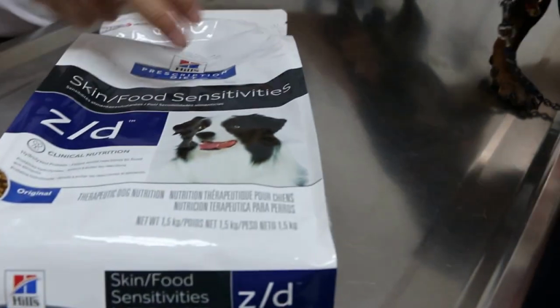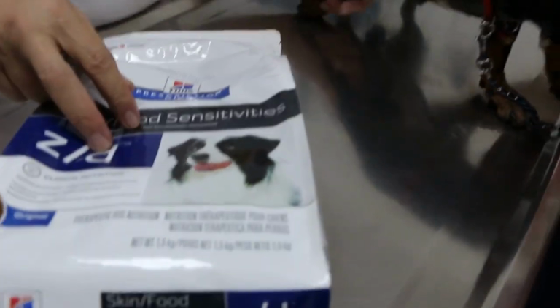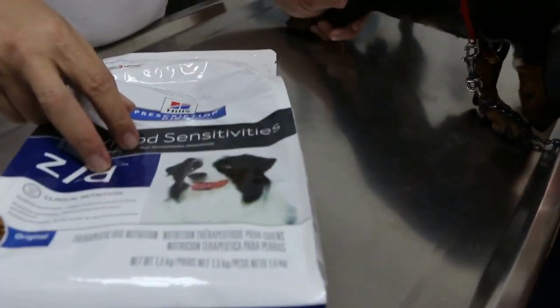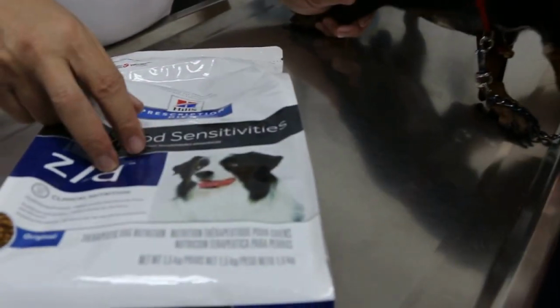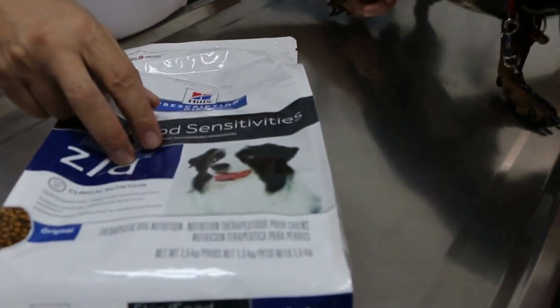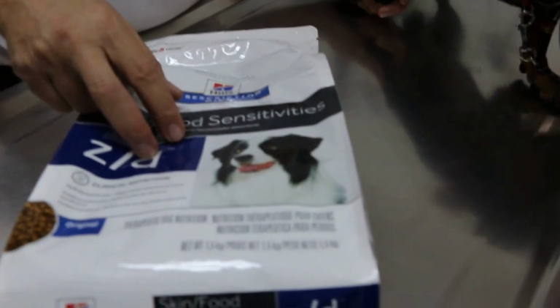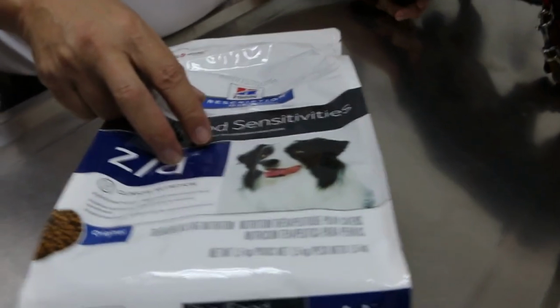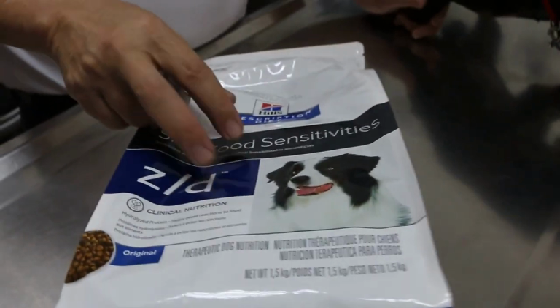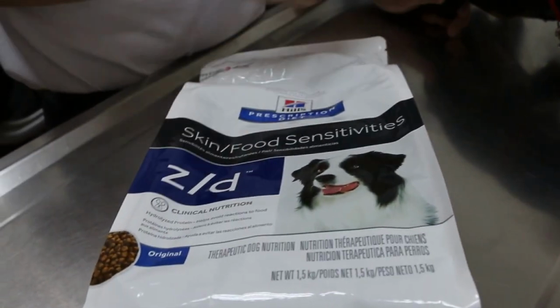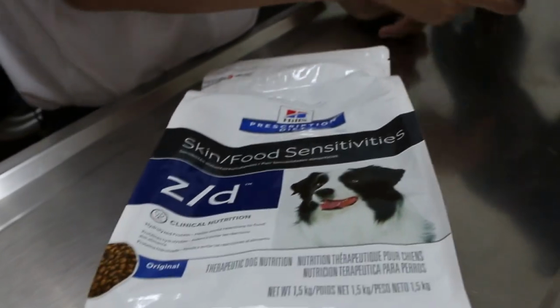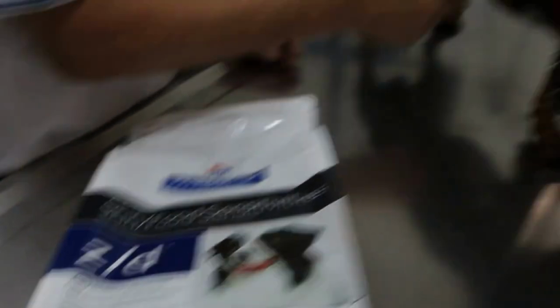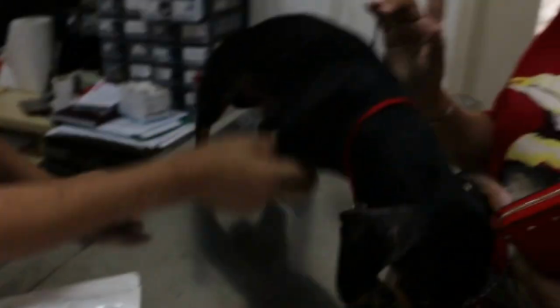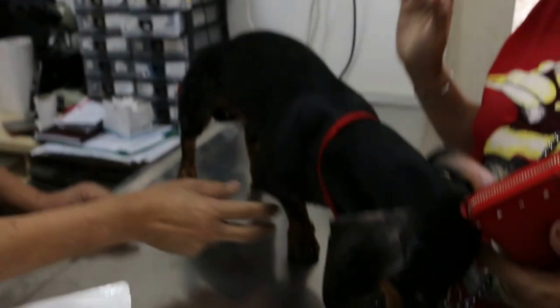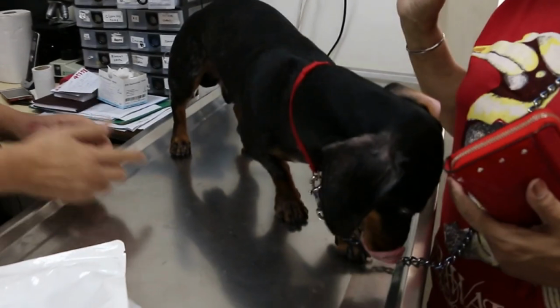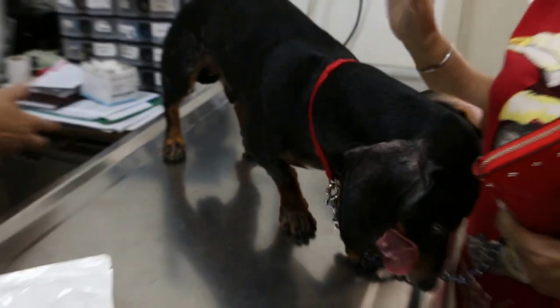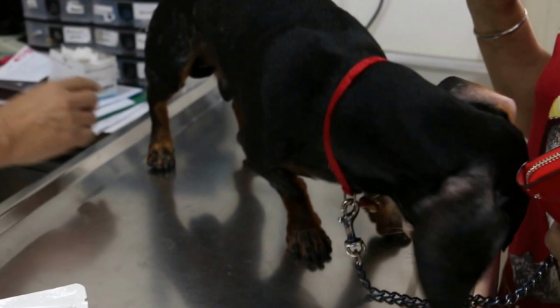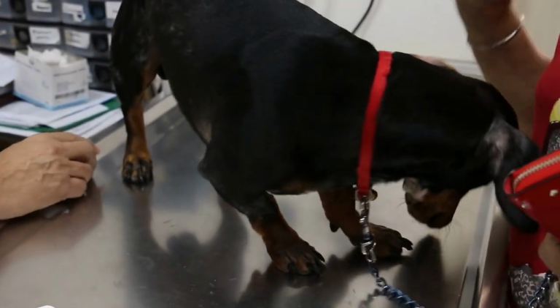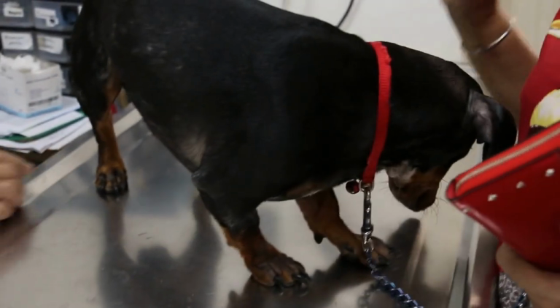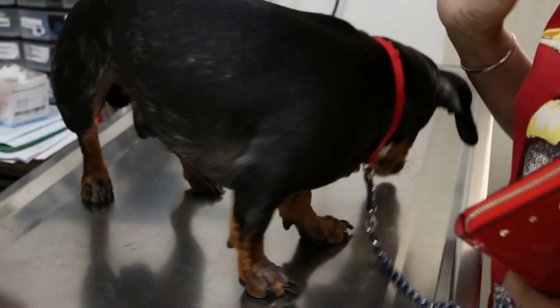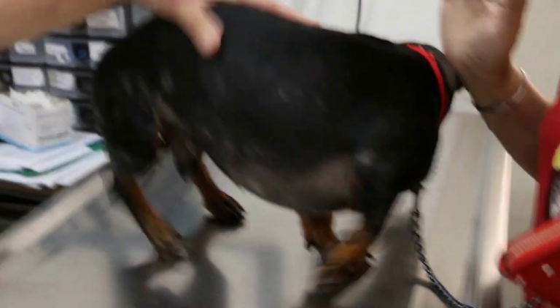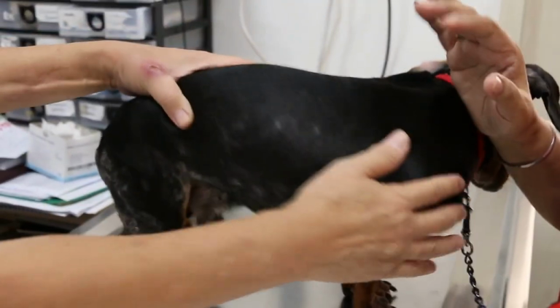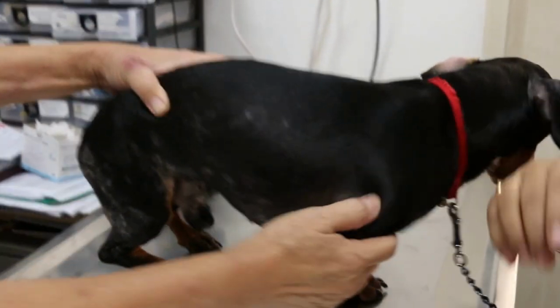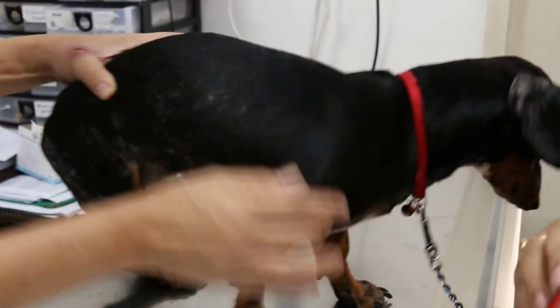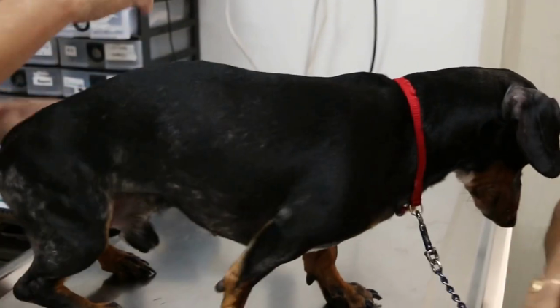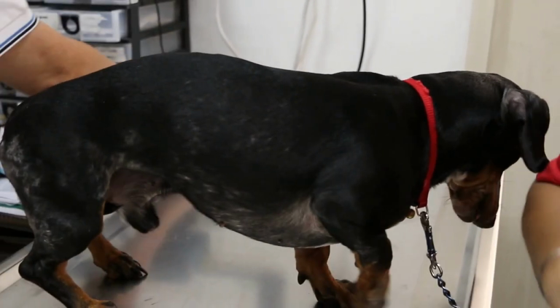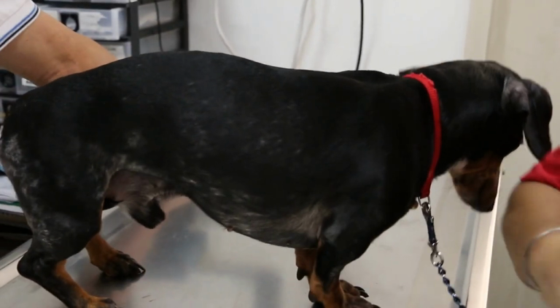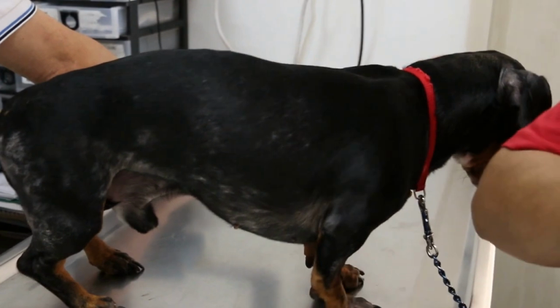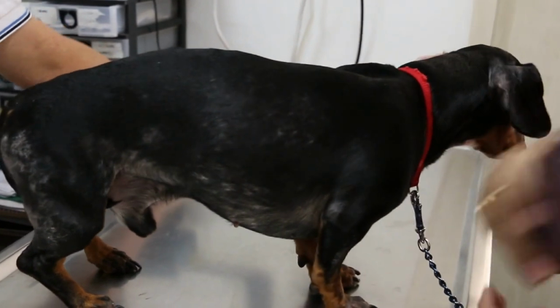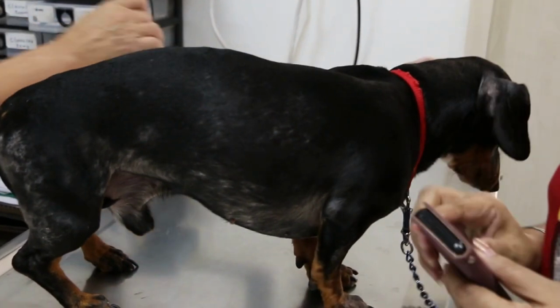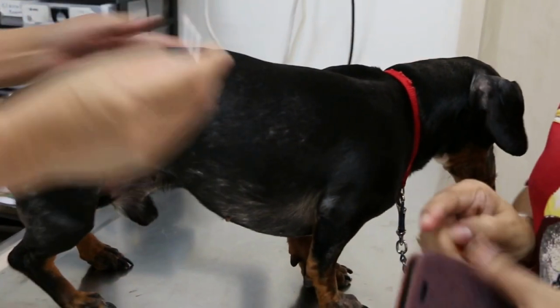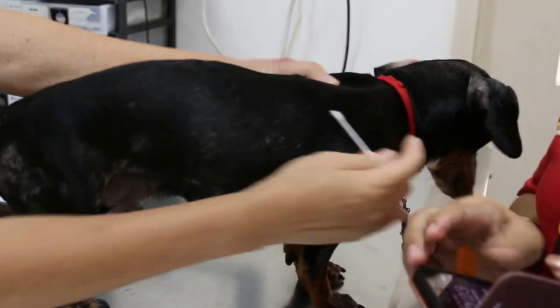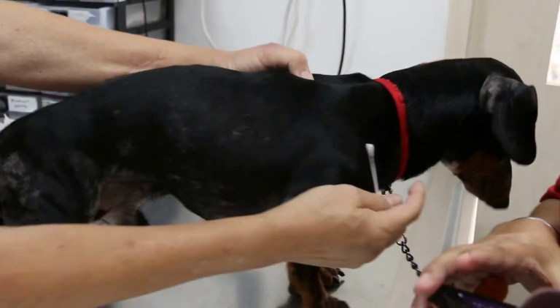And he was okay. He was okay as long as we don't give him chicken or pork or something like that. Fish is okay. No, he cannot have anything like that. So I'm giving him all fish only now.